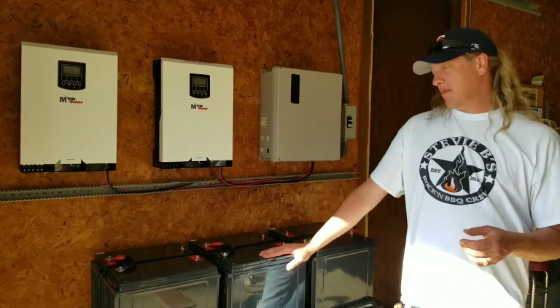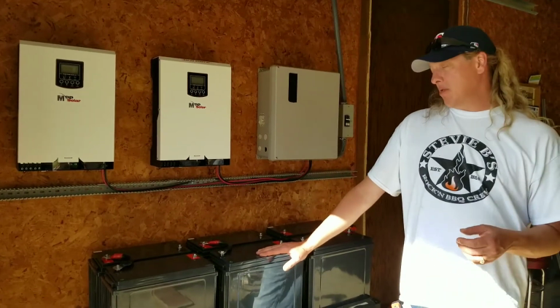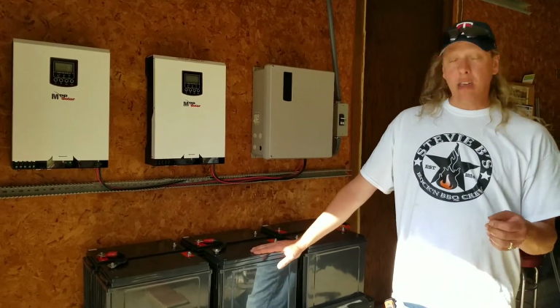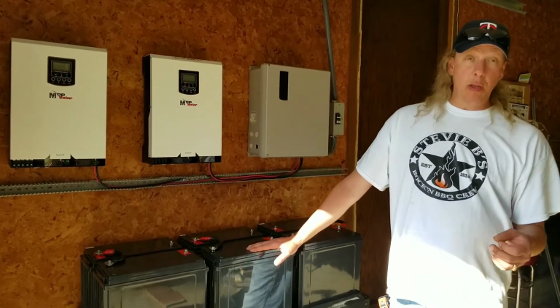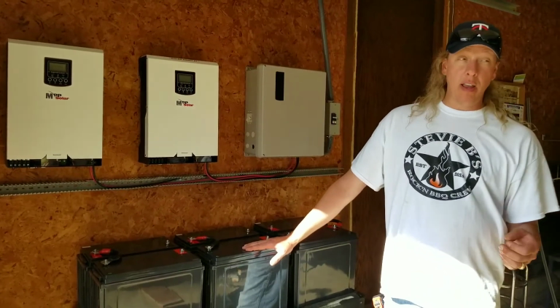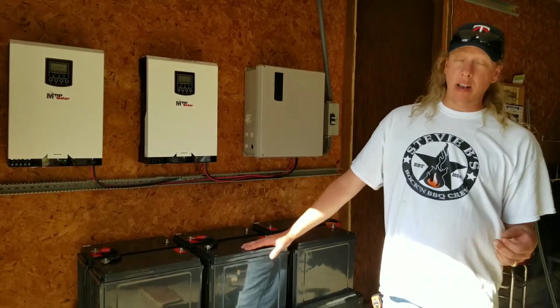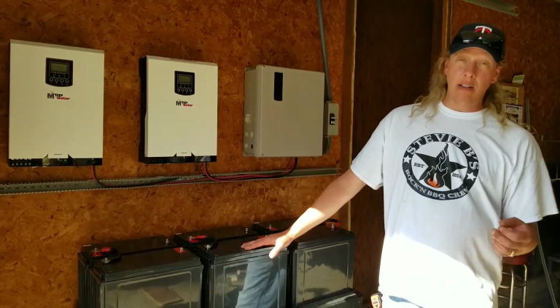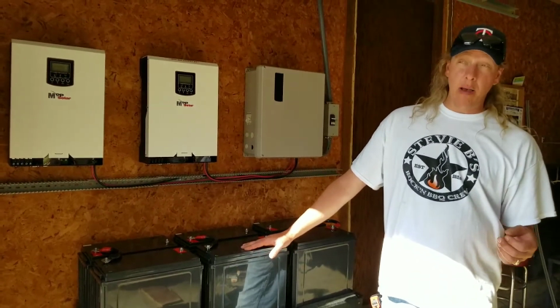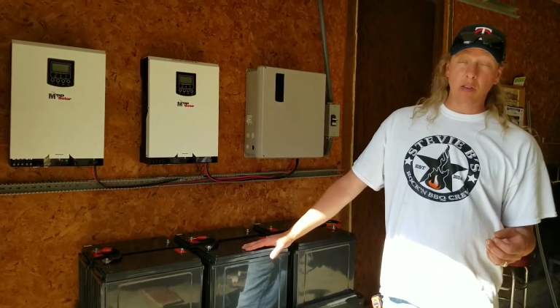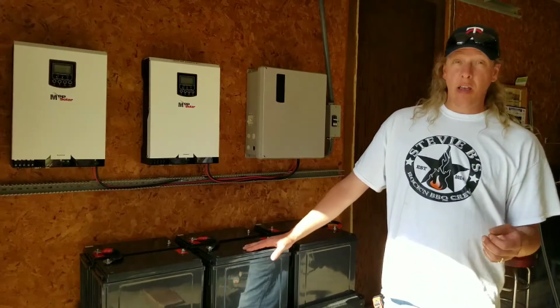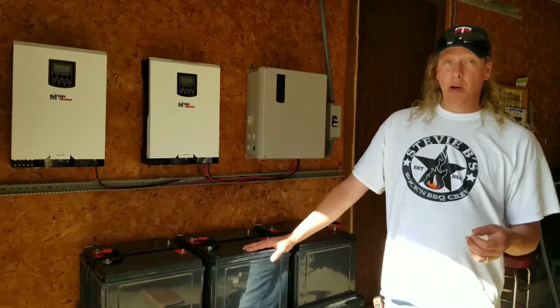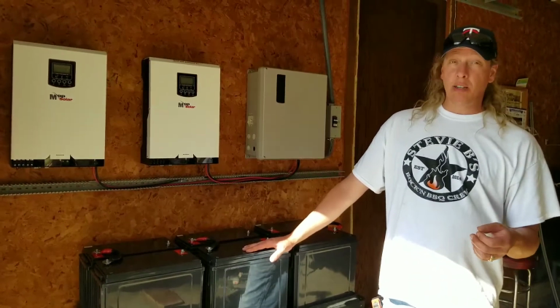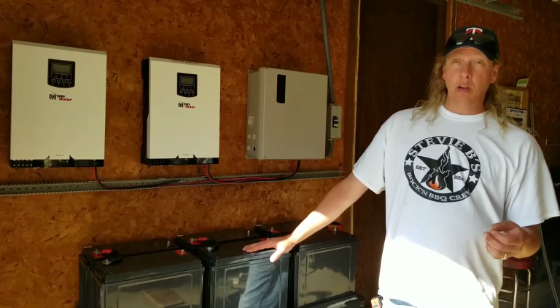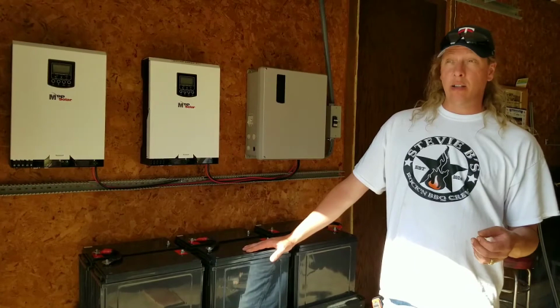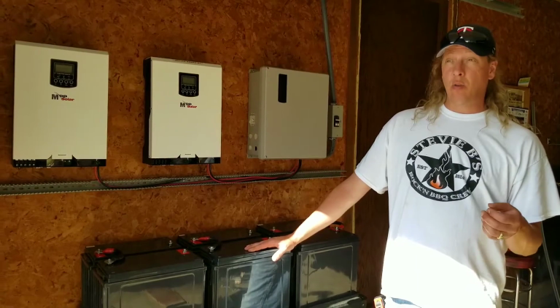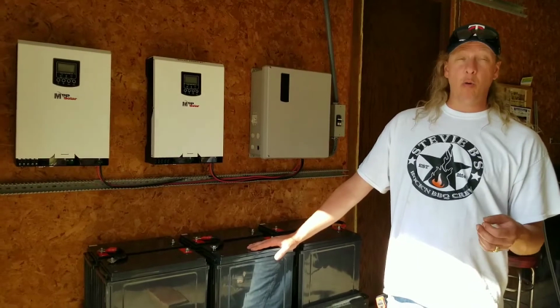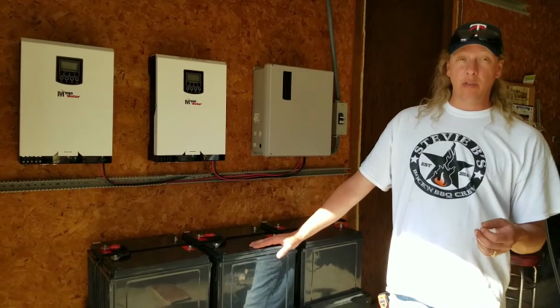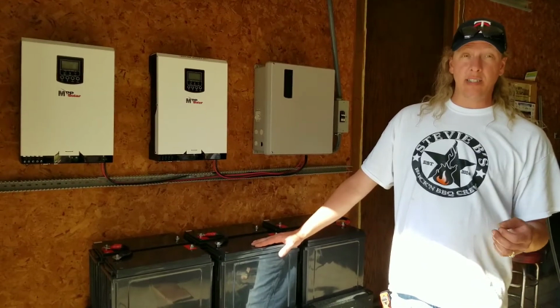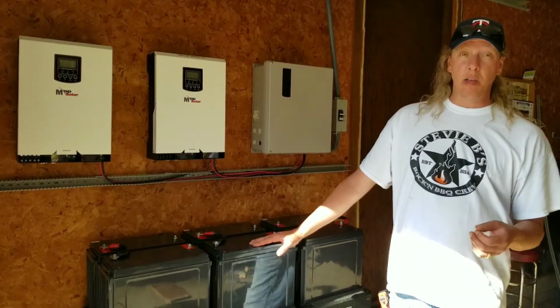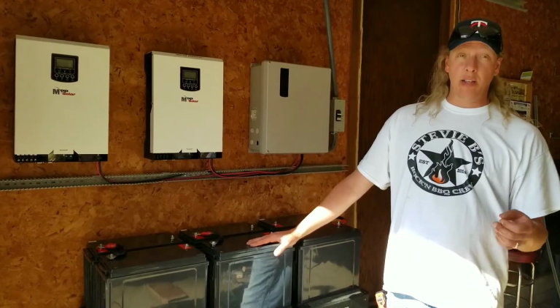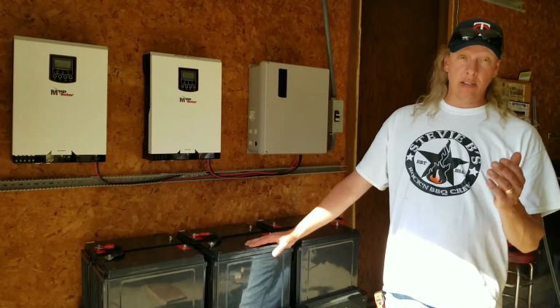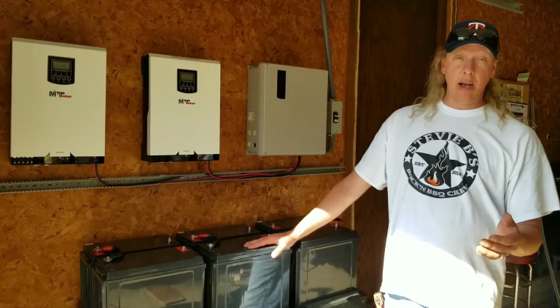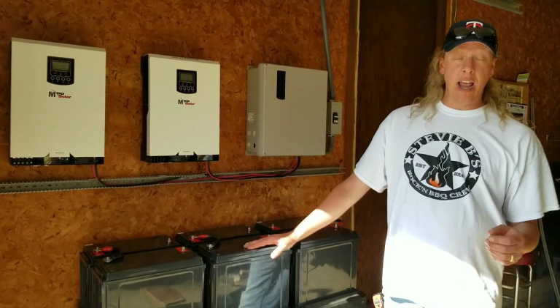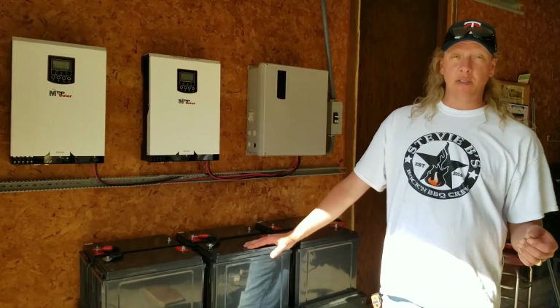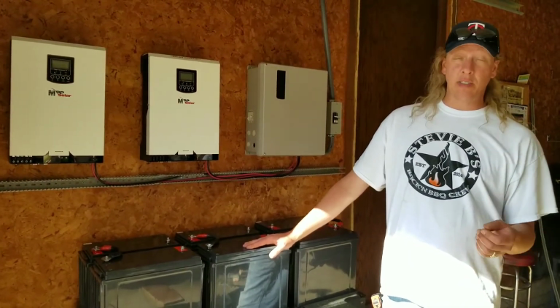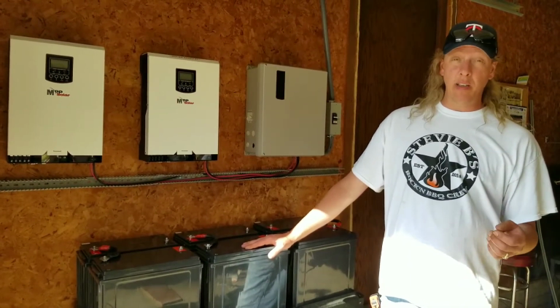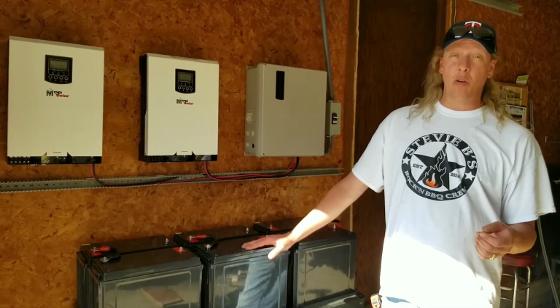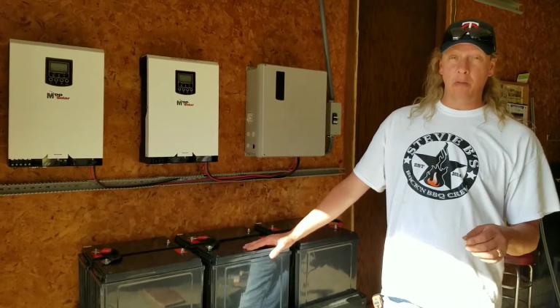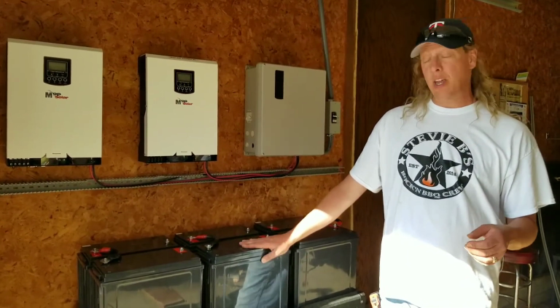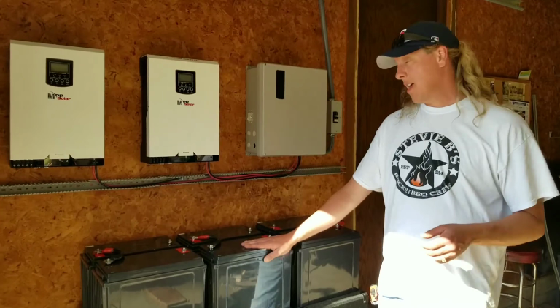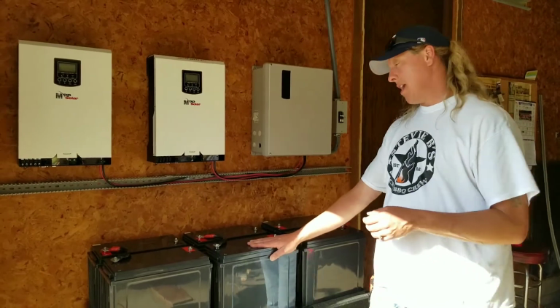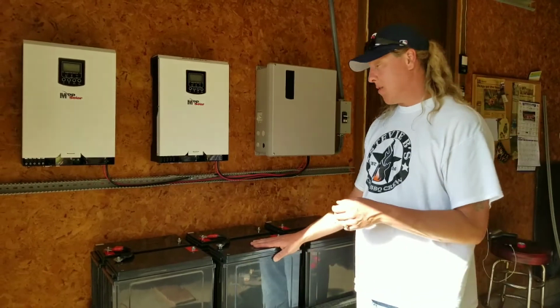You'd think it would be running on 900 amp hours, but because we're on a 24-volt system, it actually drops it in half, so it's going to be 450 amp hours.